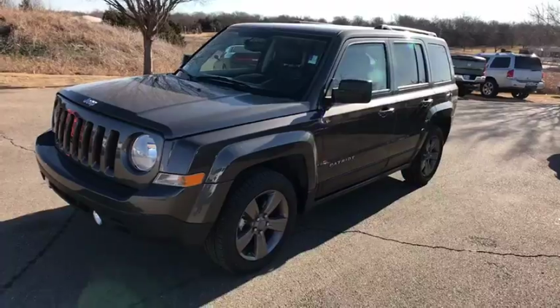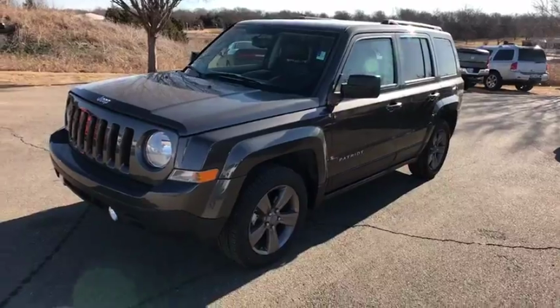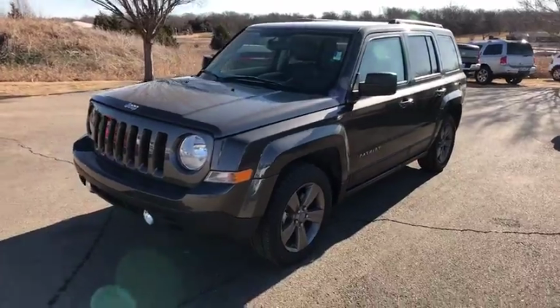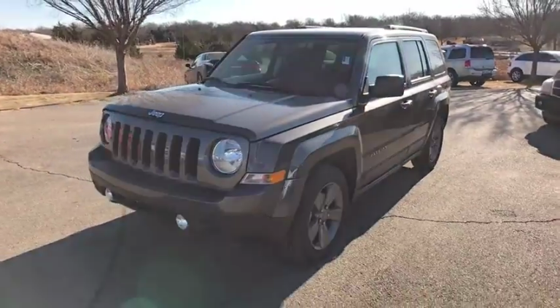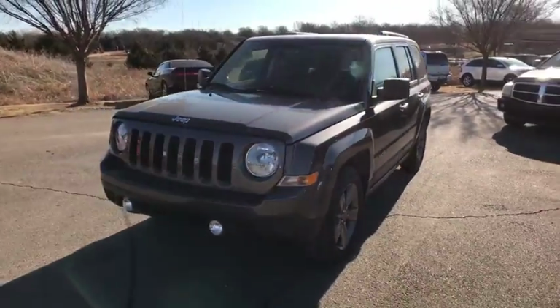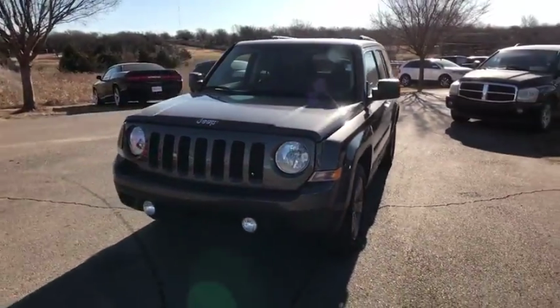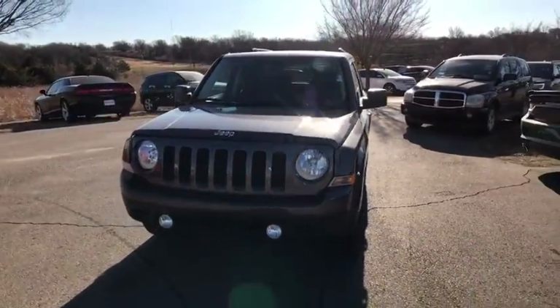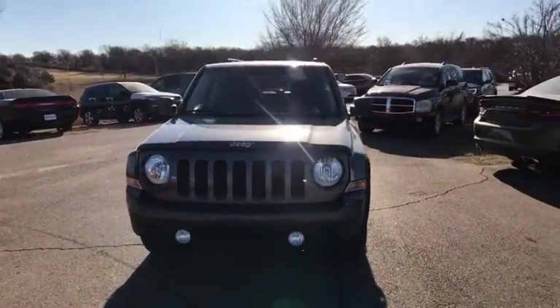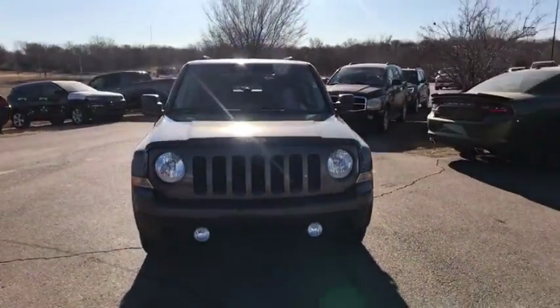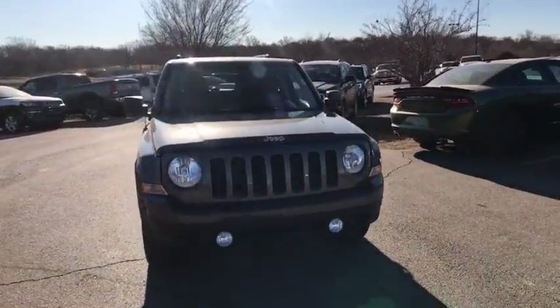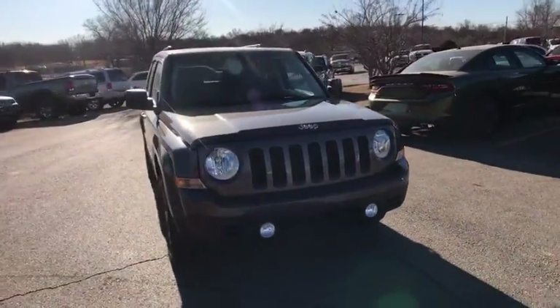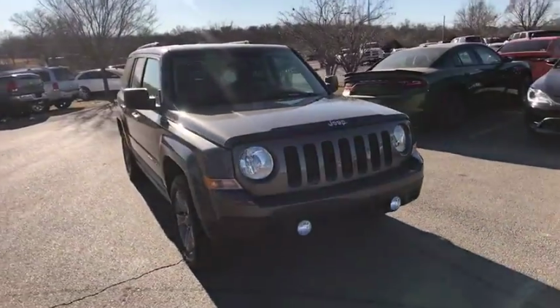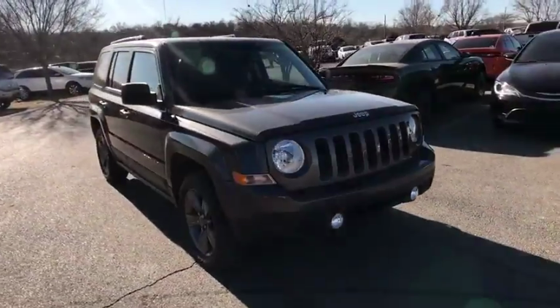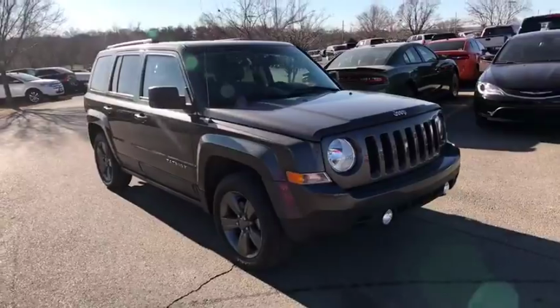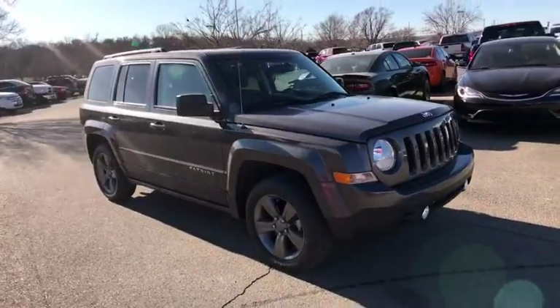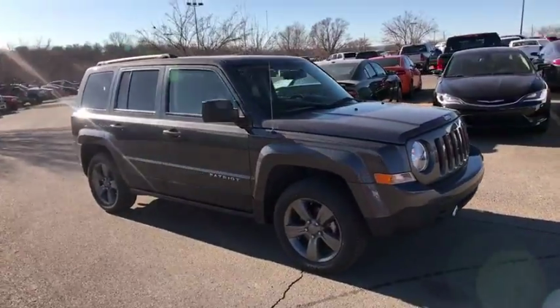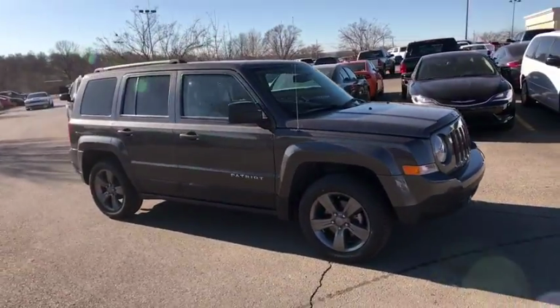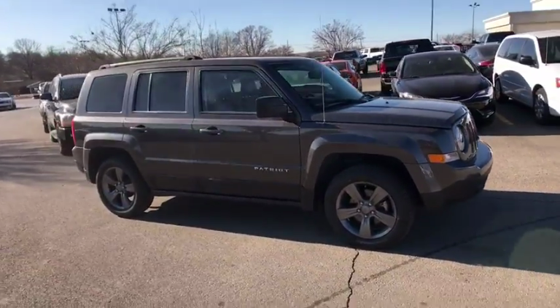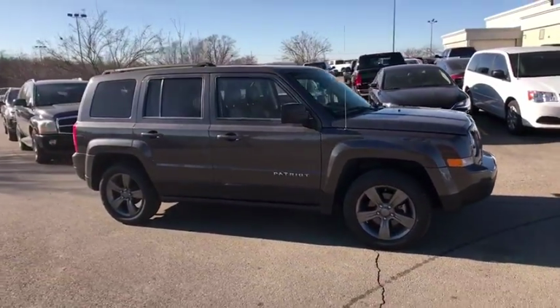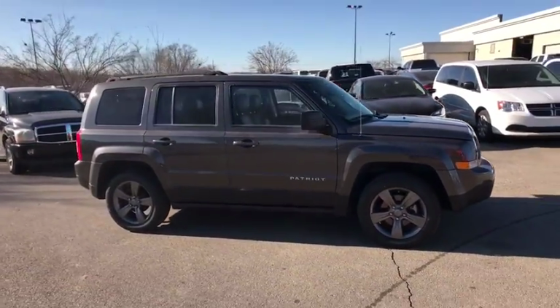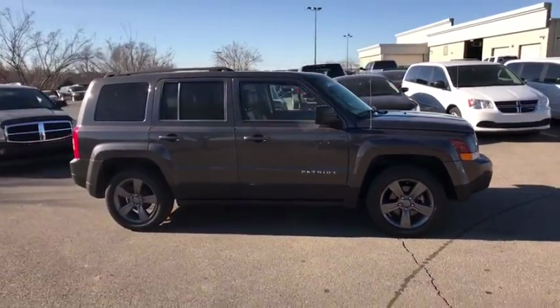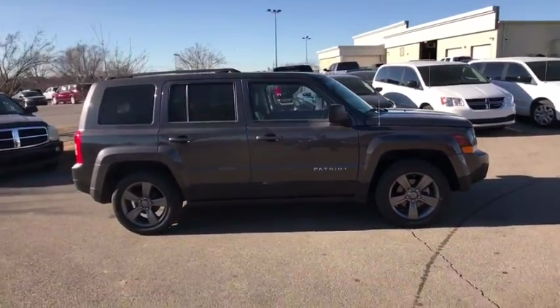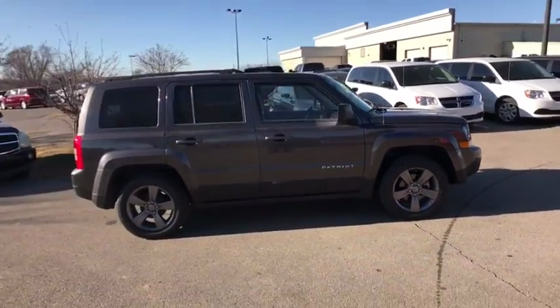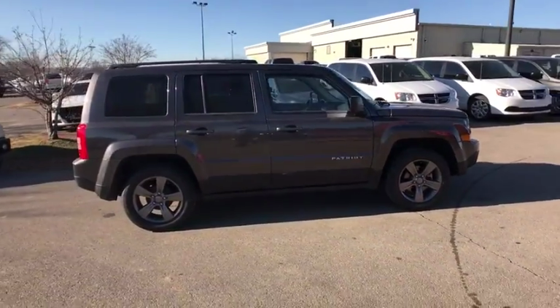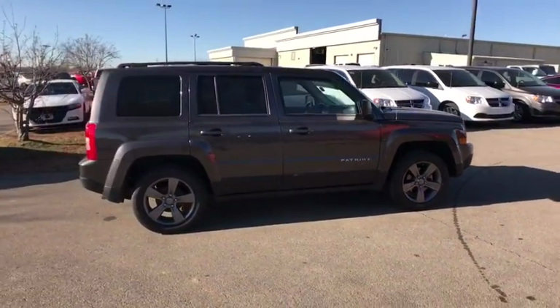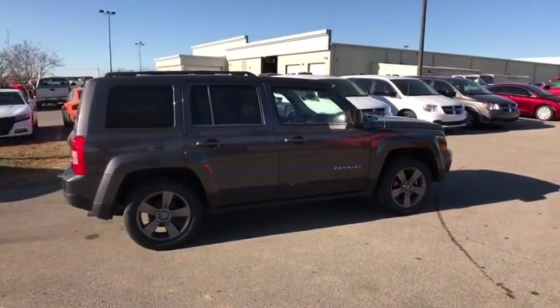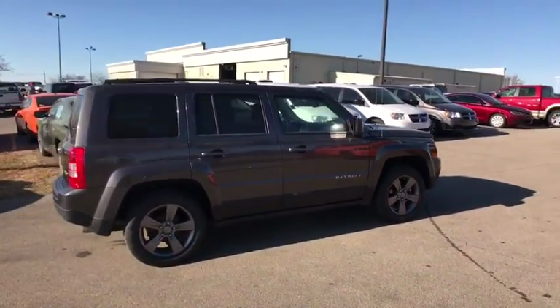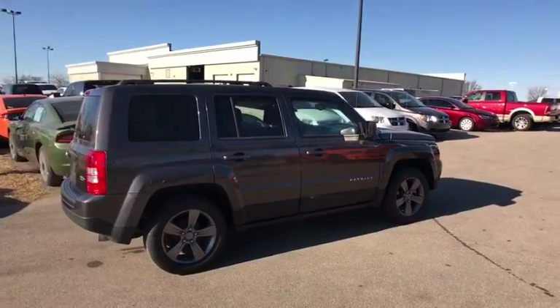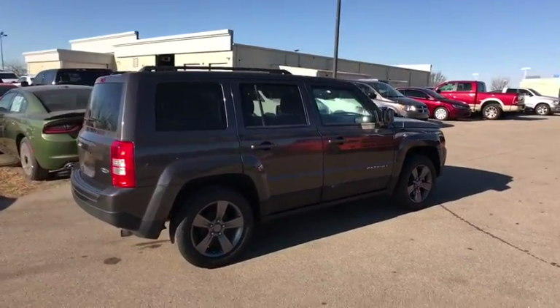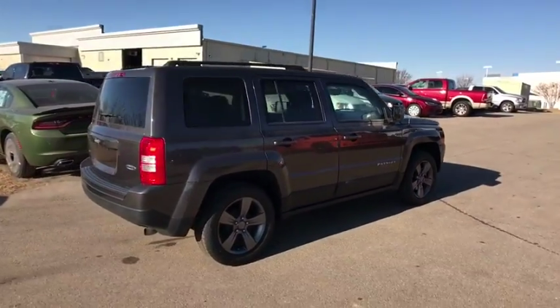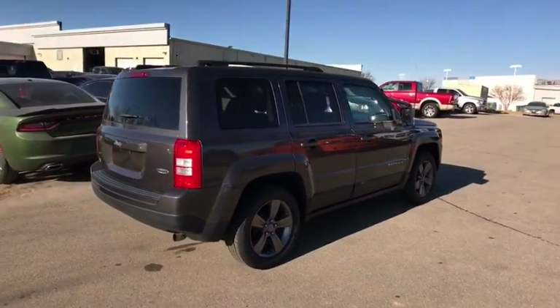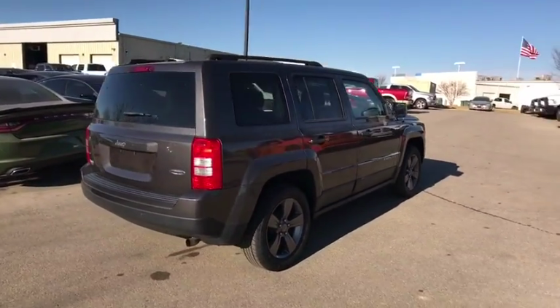The 2014 Jeep Patriot. The Jeep Patriot is unmistakably a Jeep. It looks like a cross between a Jeep Liberty and Jeep Compass, or maybe a three-quarter scale version of the big Jeep Commander.